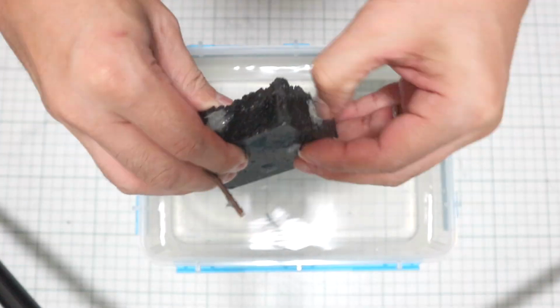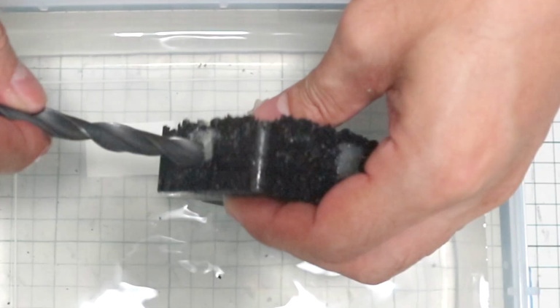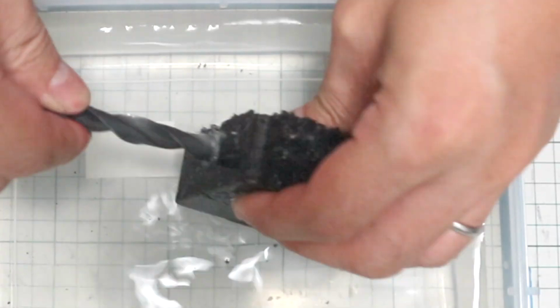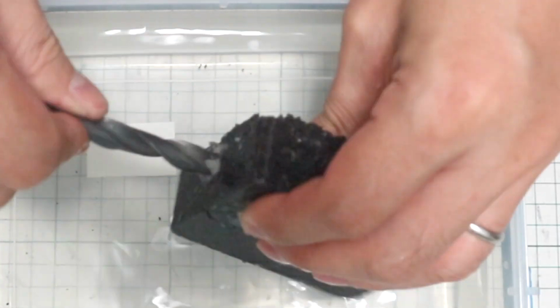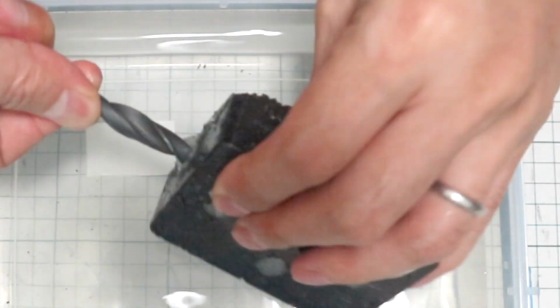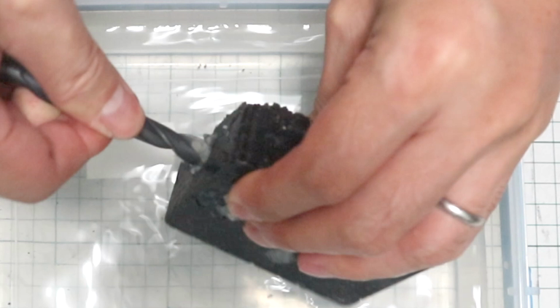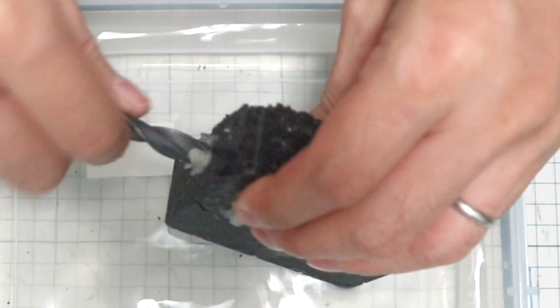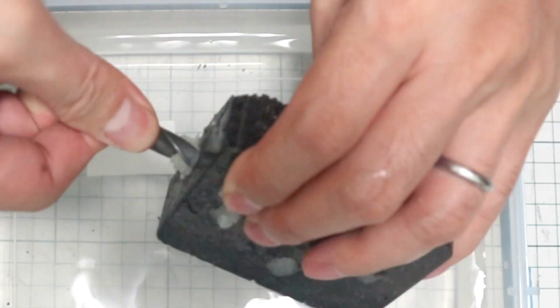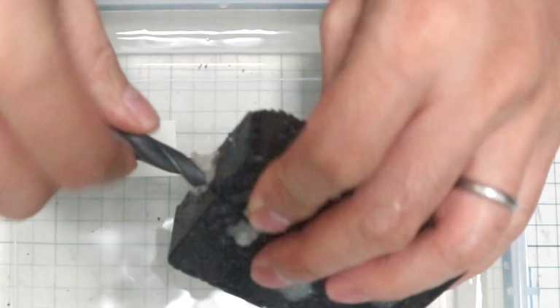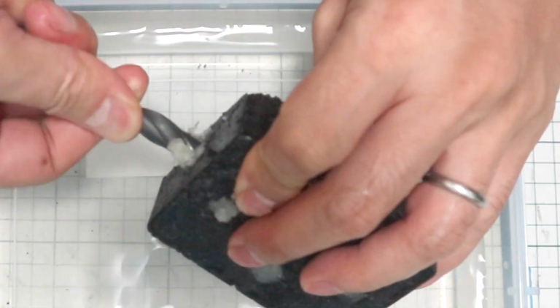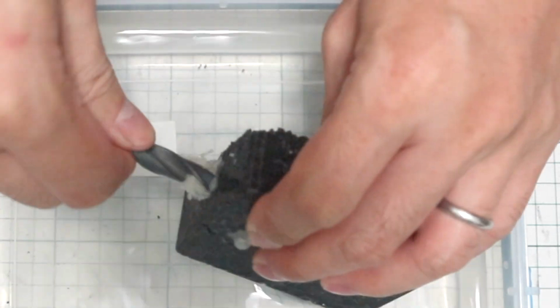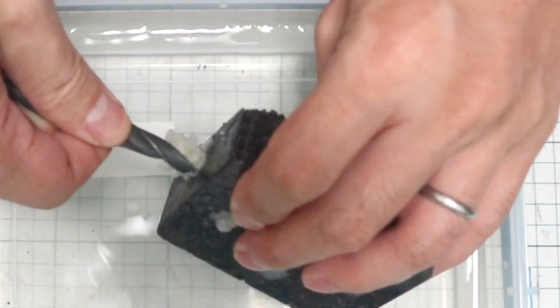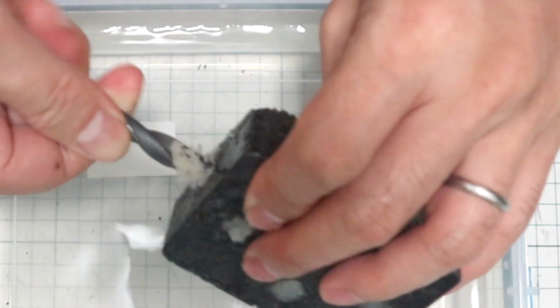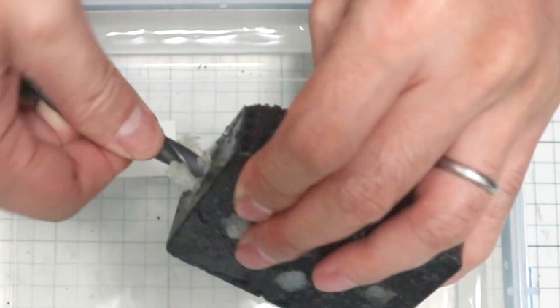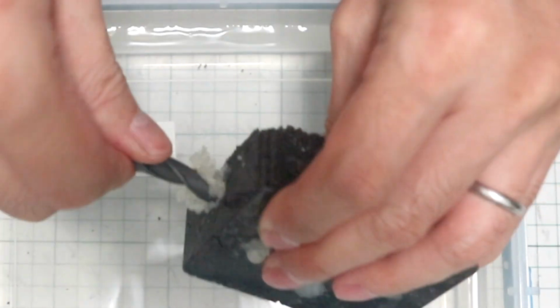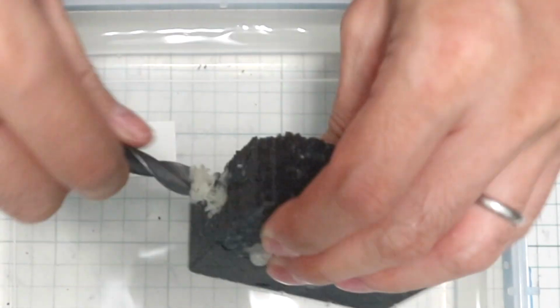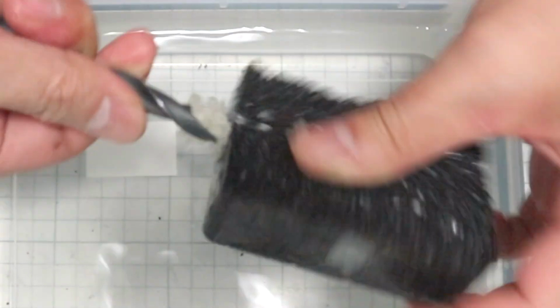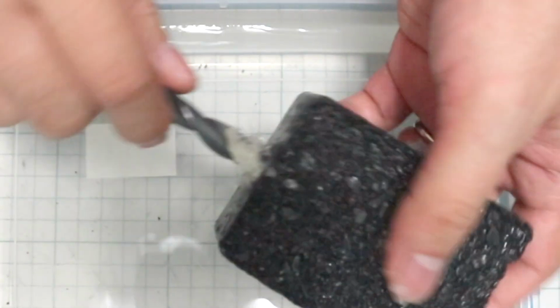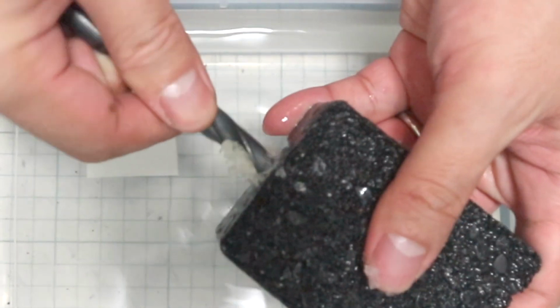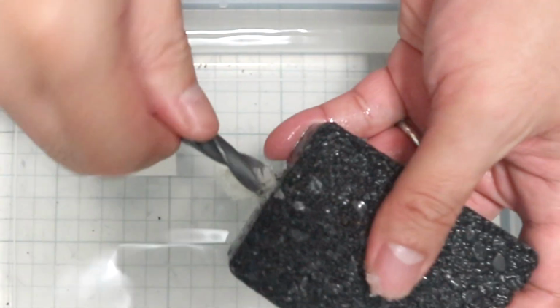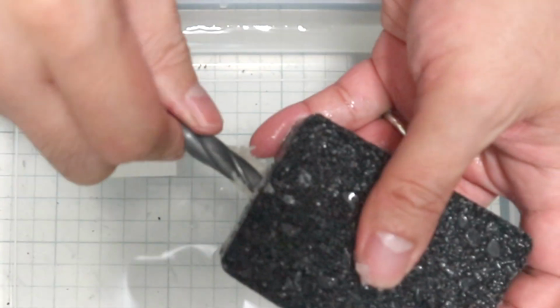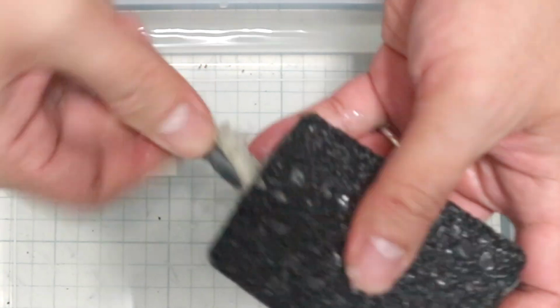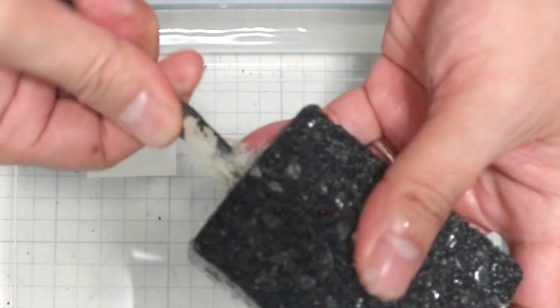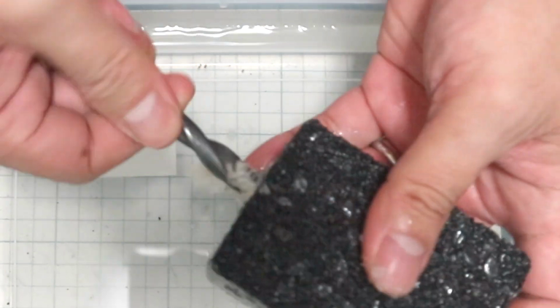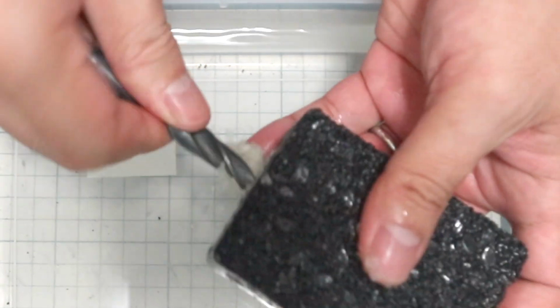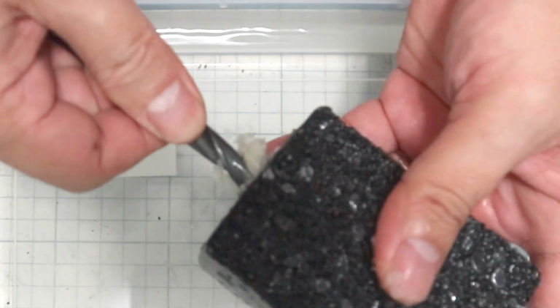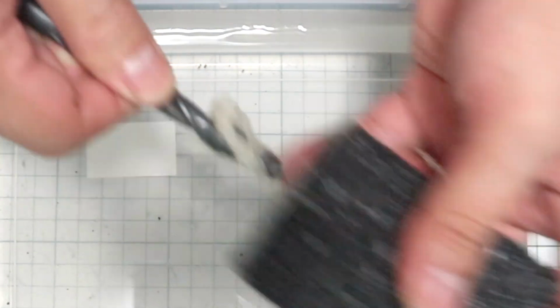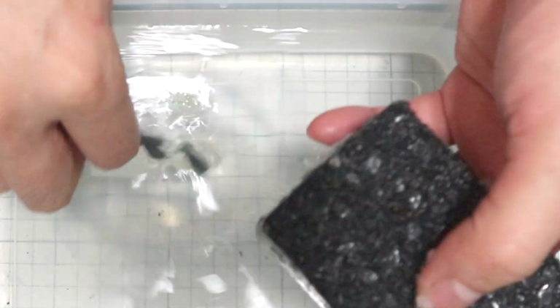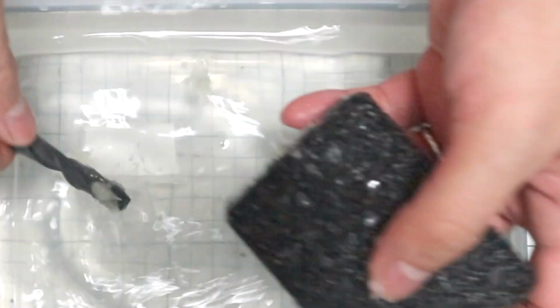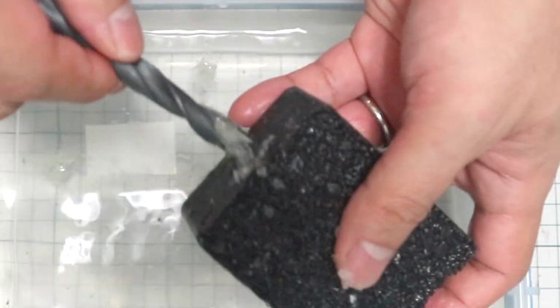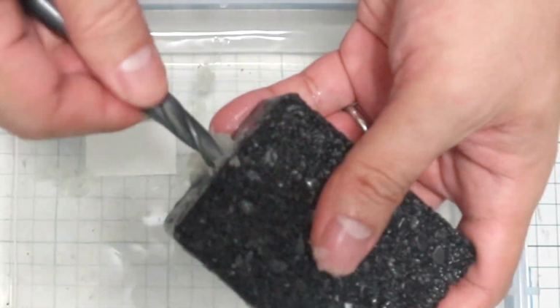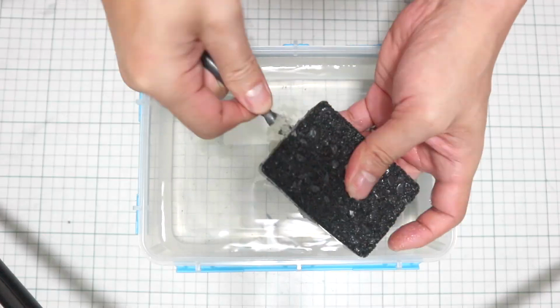The water-soluble 3D printer material didn't dissolve in water, but I was able to remove it as soon as I picked it up with a drill.